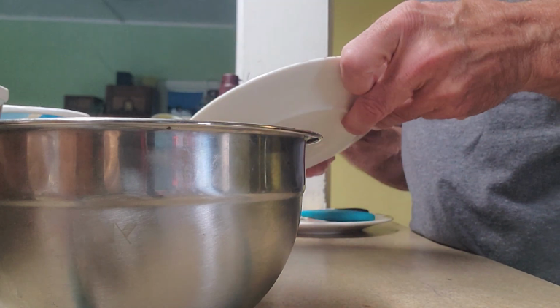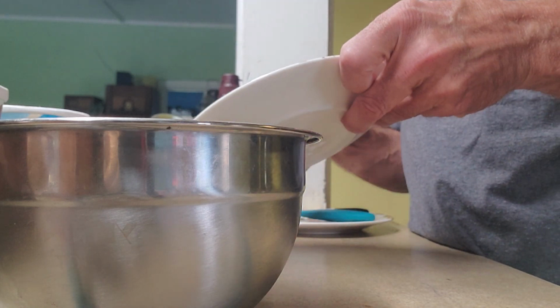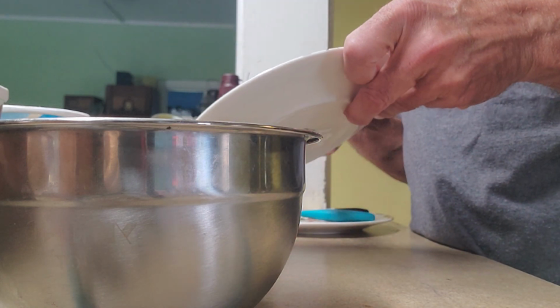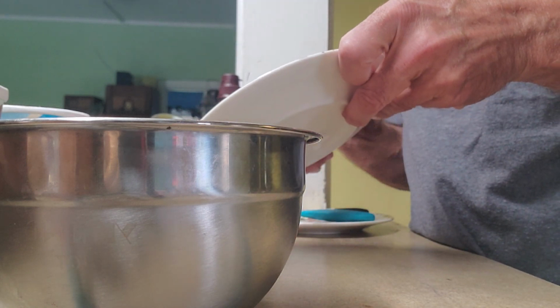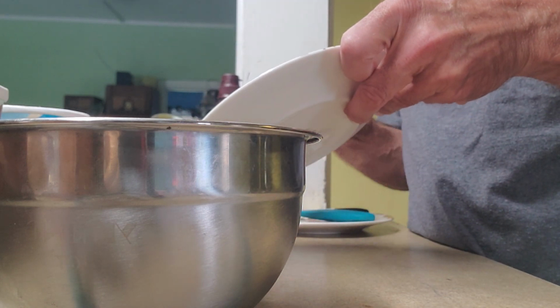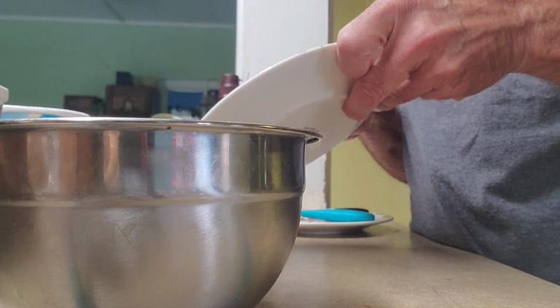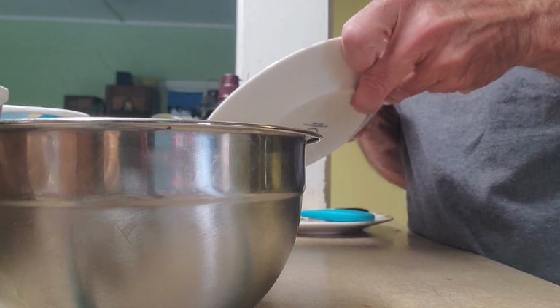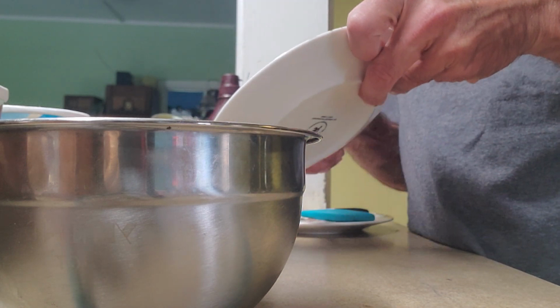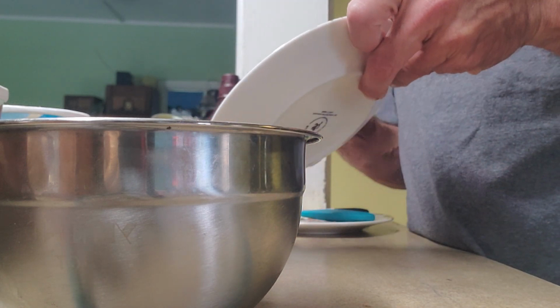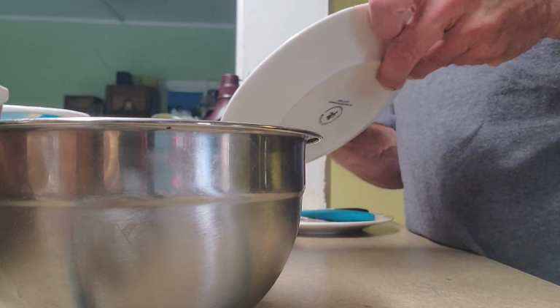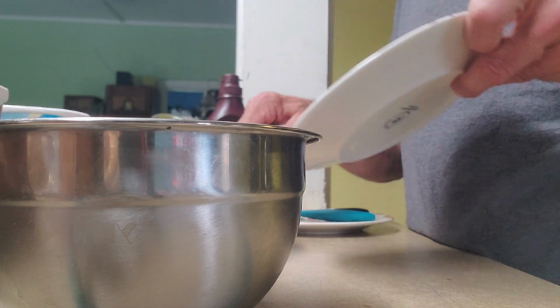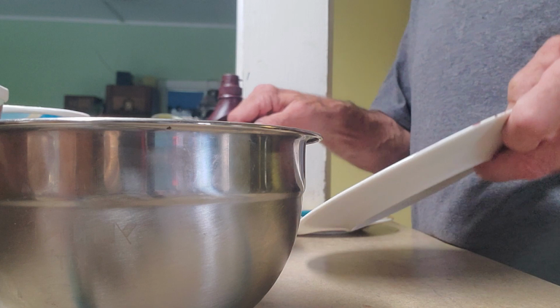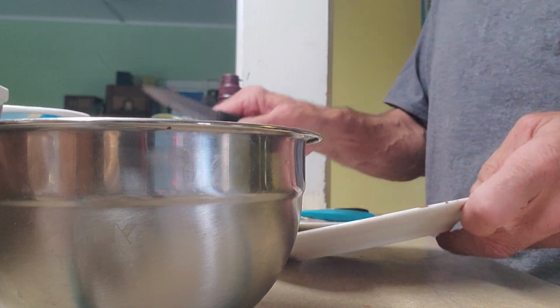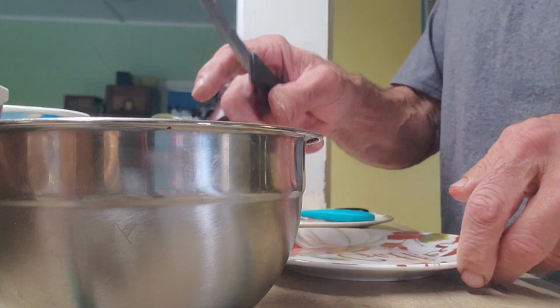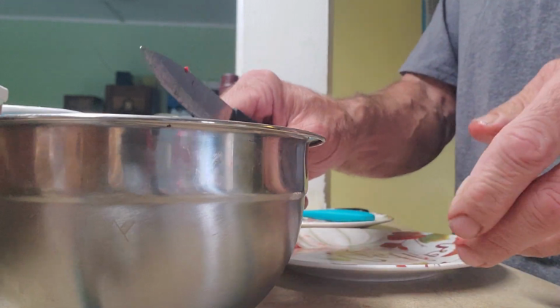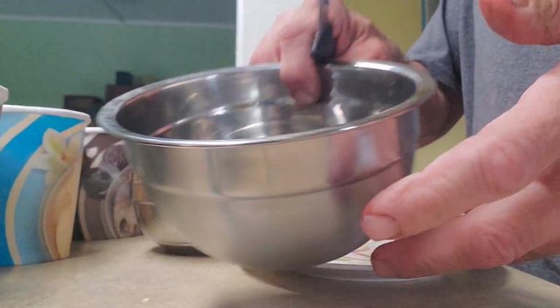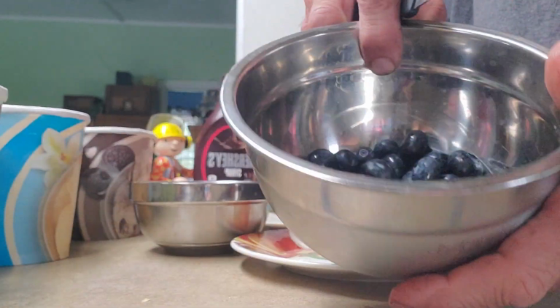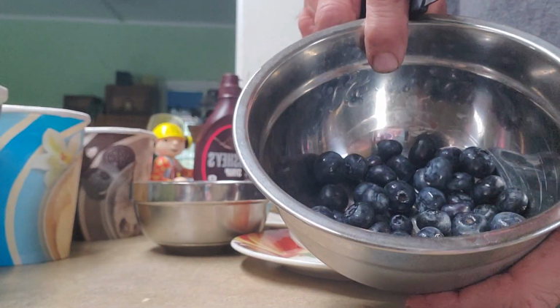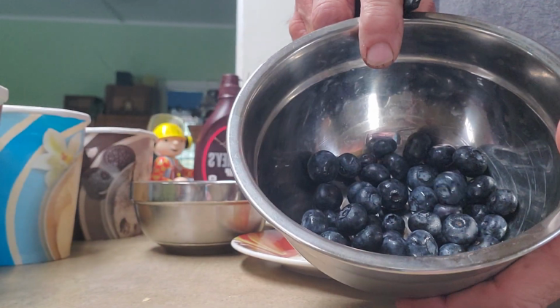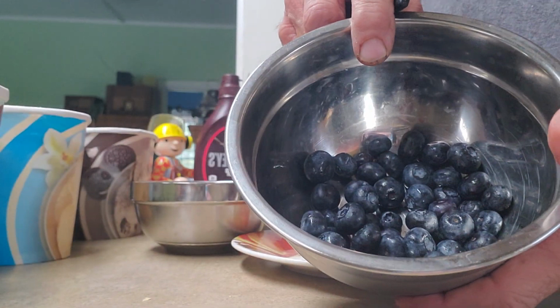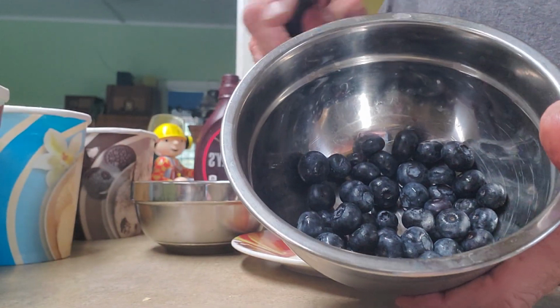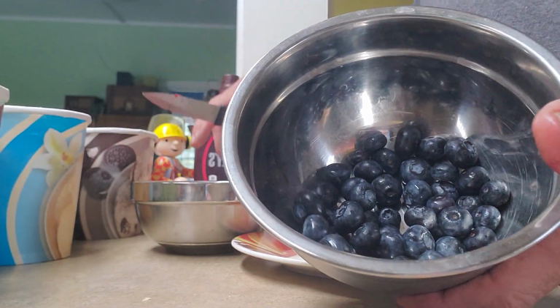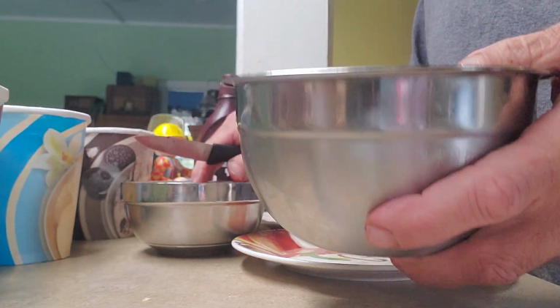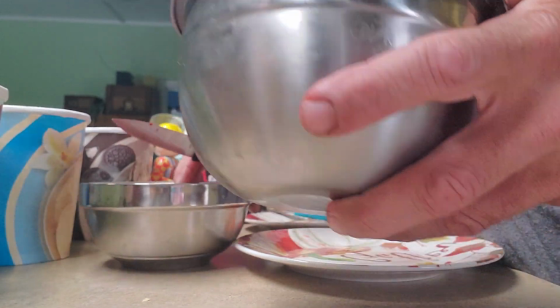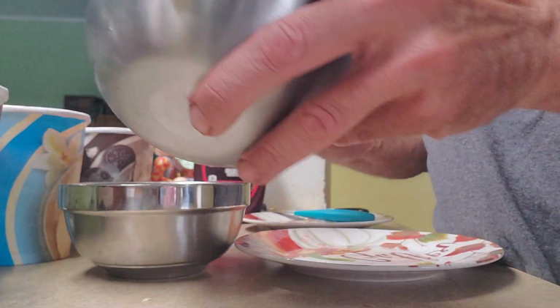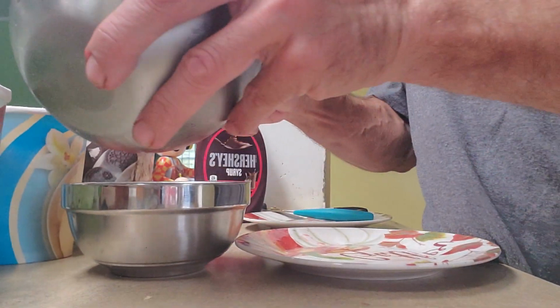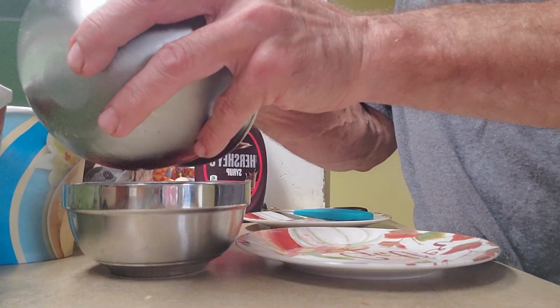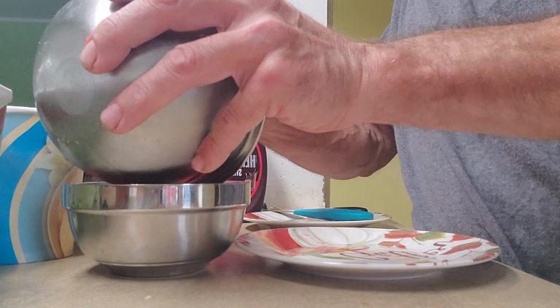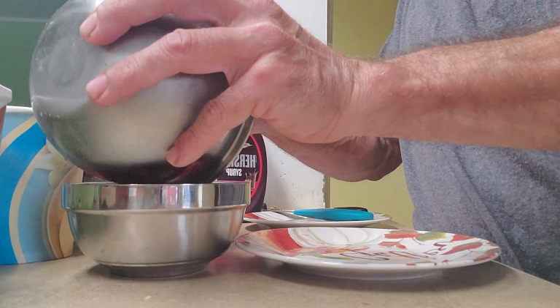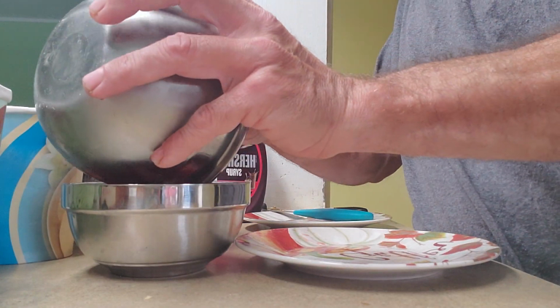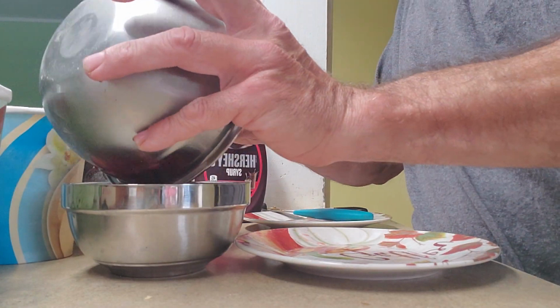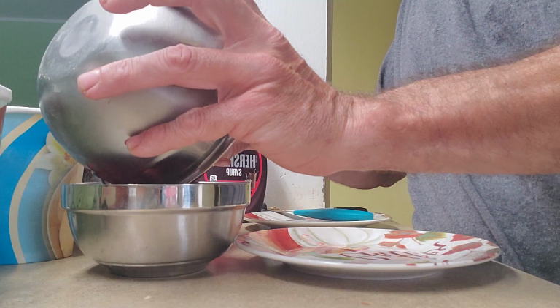About three or four strawberries. We're going to put them in there. And then we have blackberries — a whole bowl full of them.